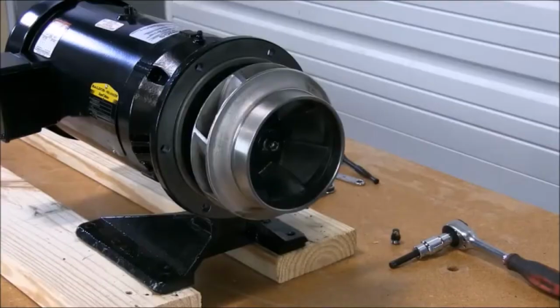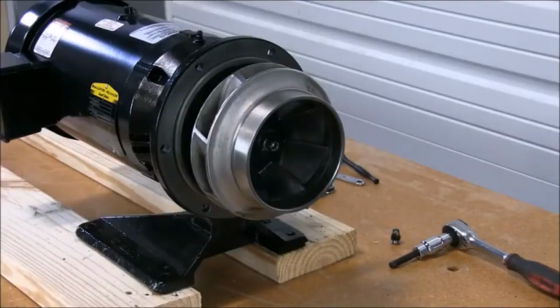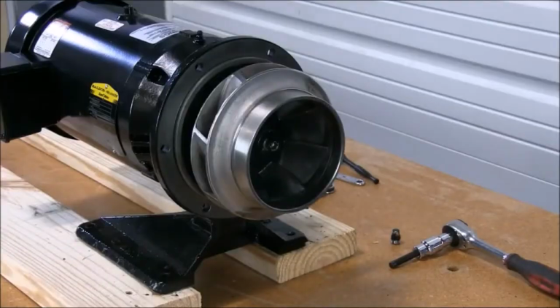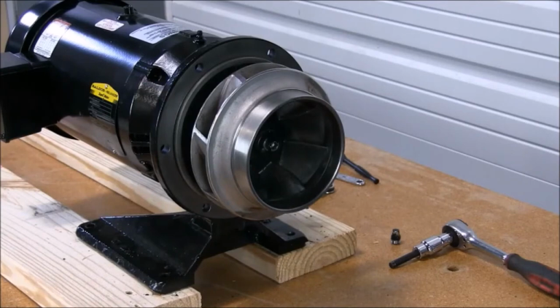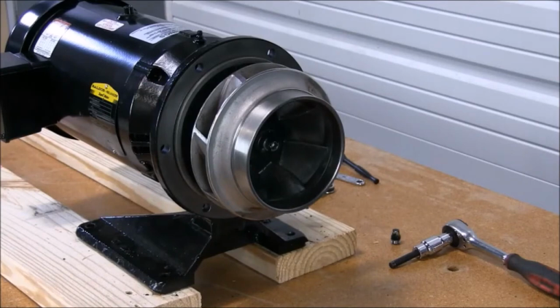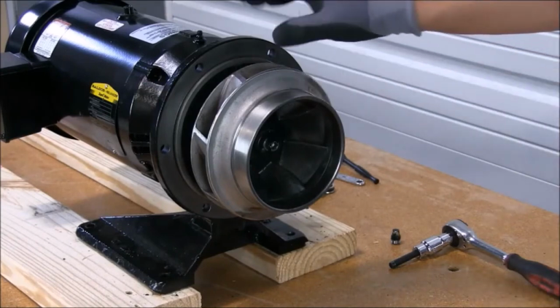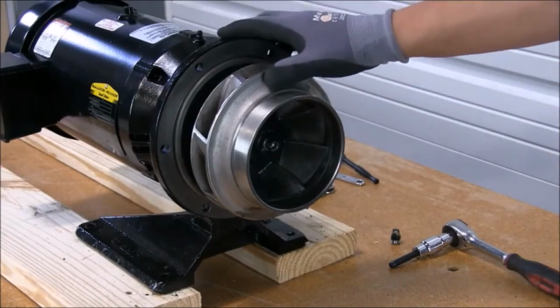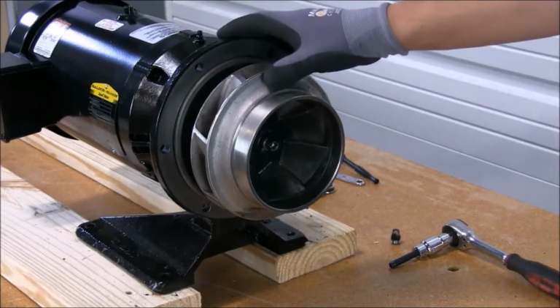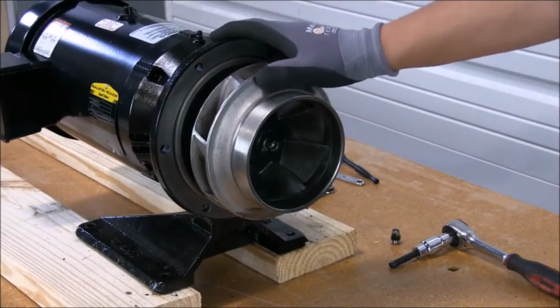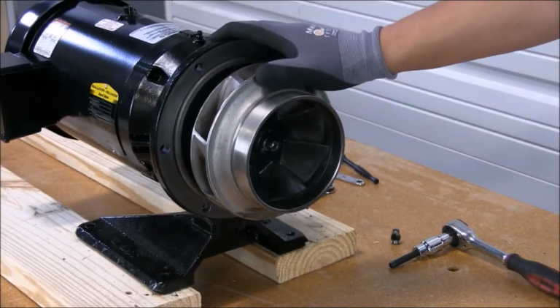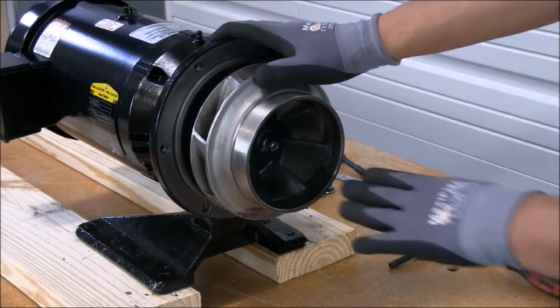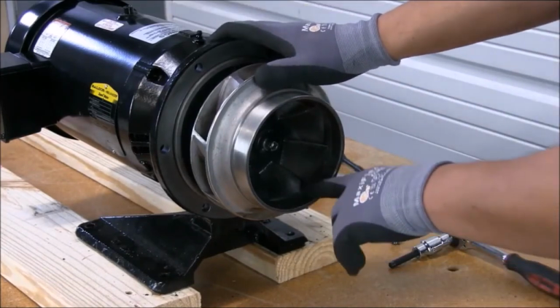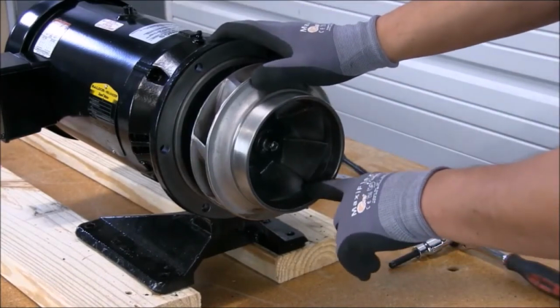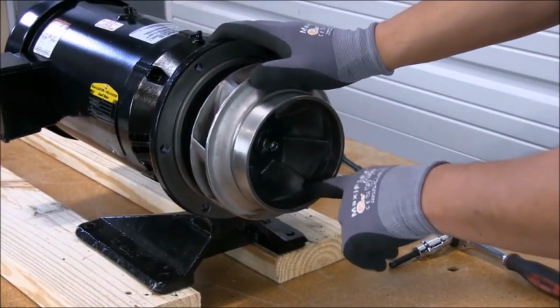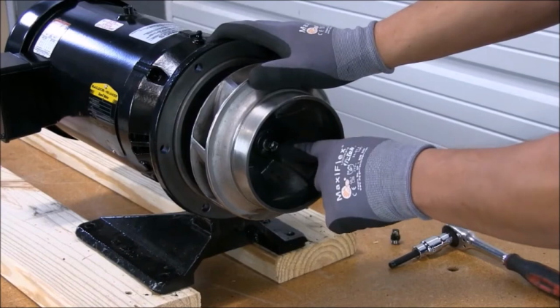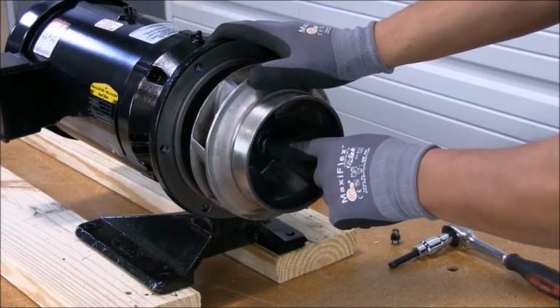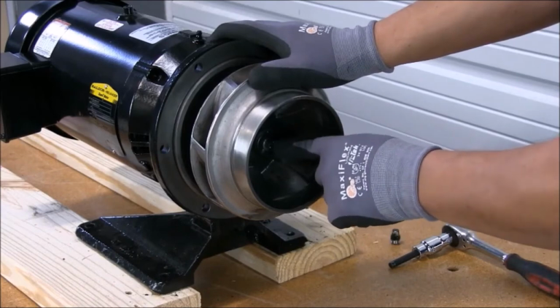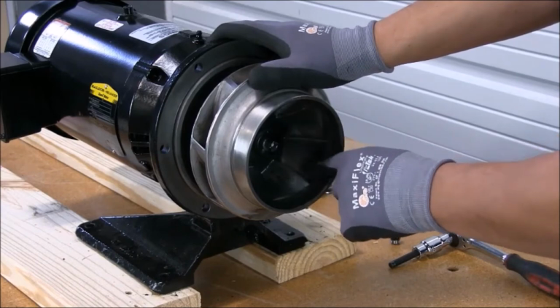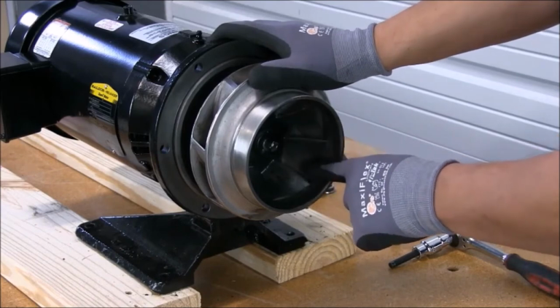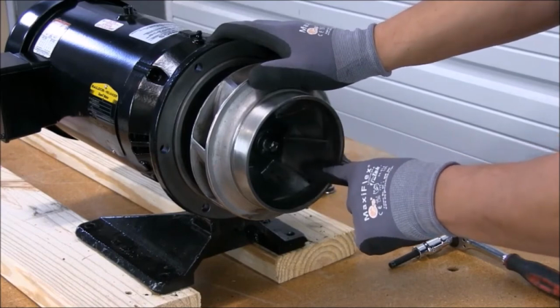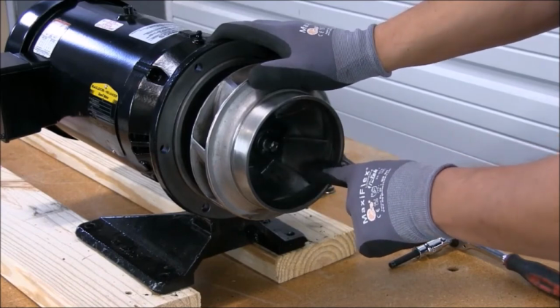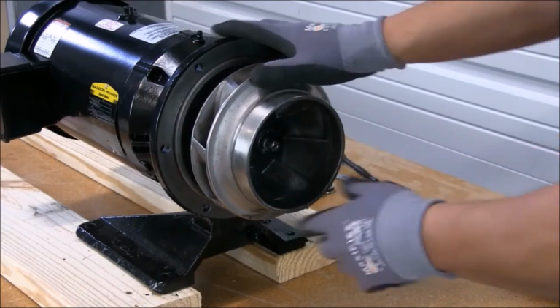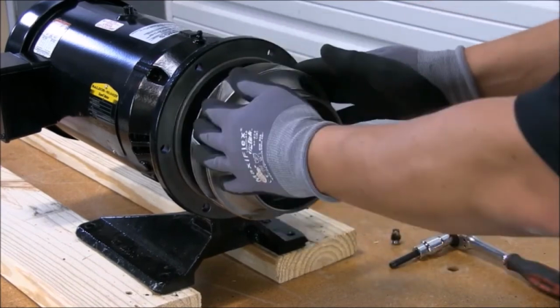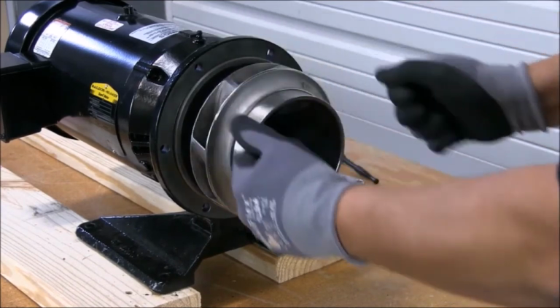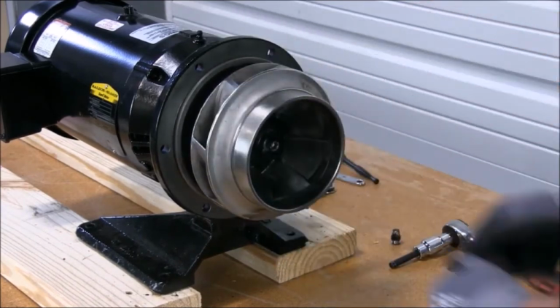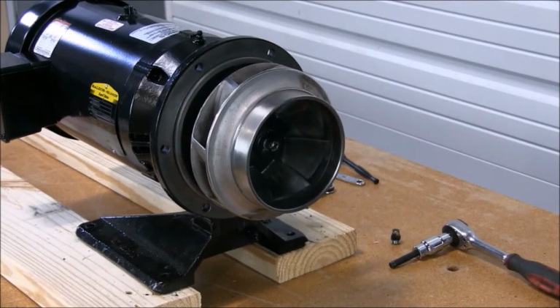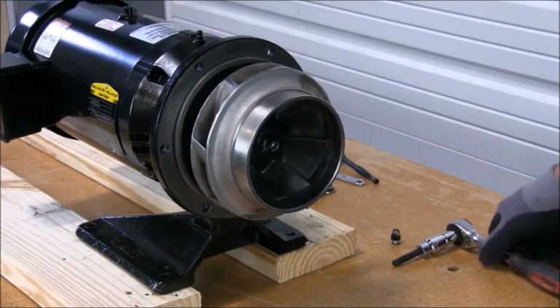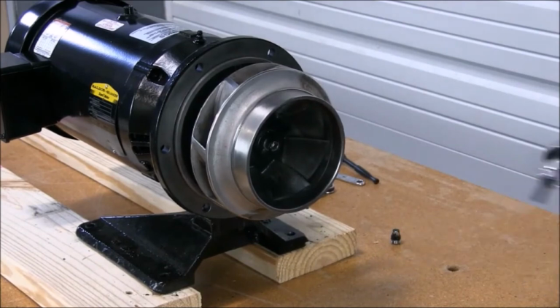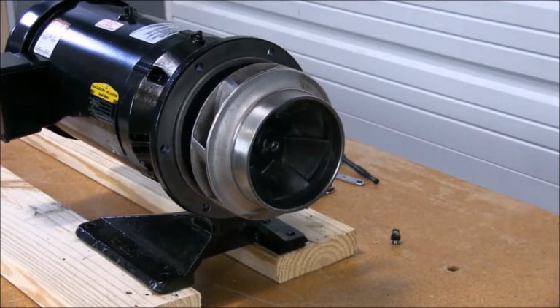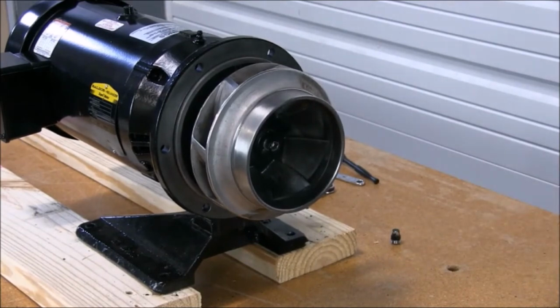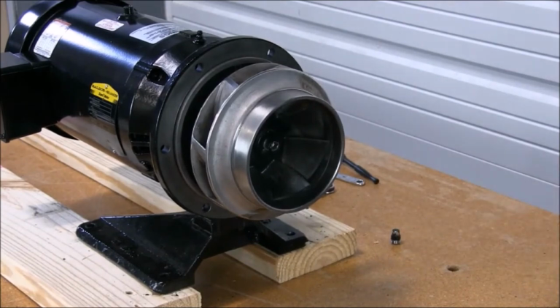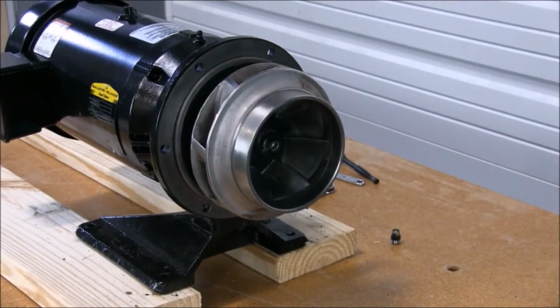Once the pump has been removed from the volute, we have exposed the impeller. In the eye of the impeller, we have what we call an impeller screw that needs to be removed and then the impeller pulled out. Now we will remove the impeller.